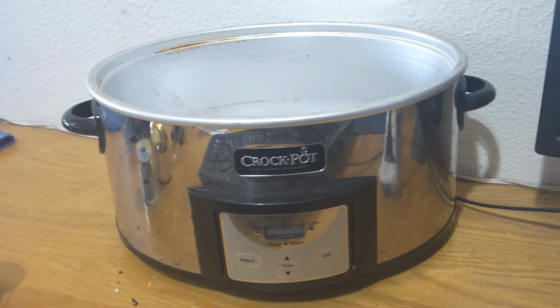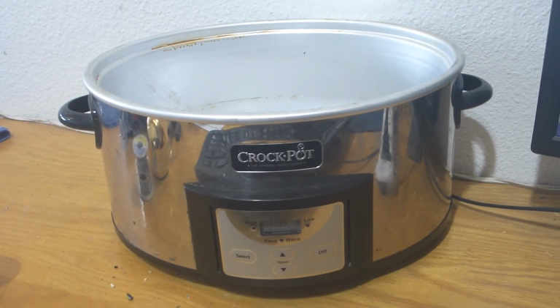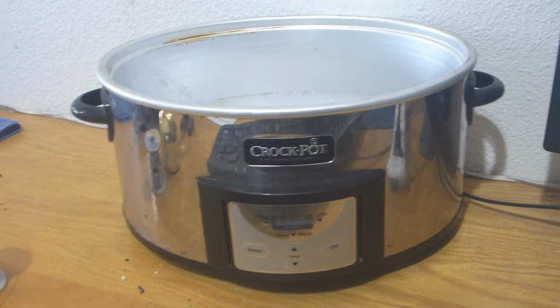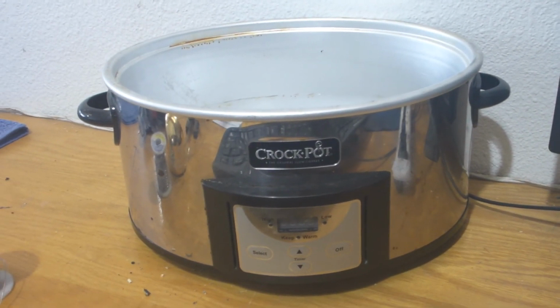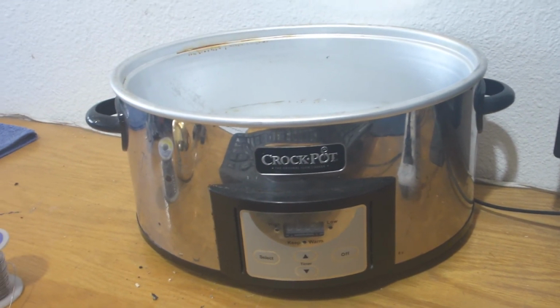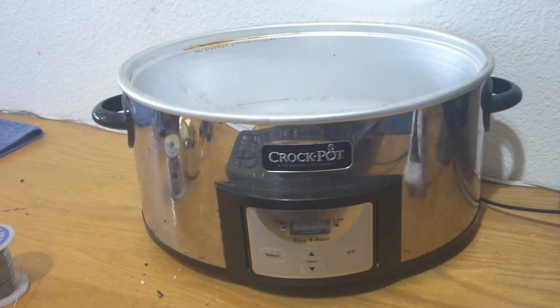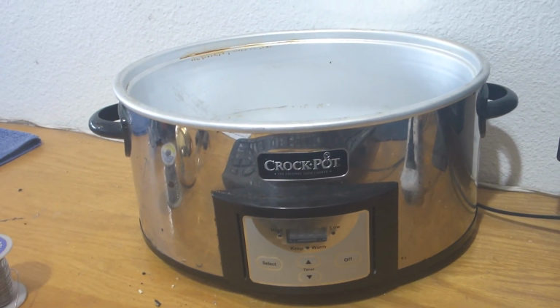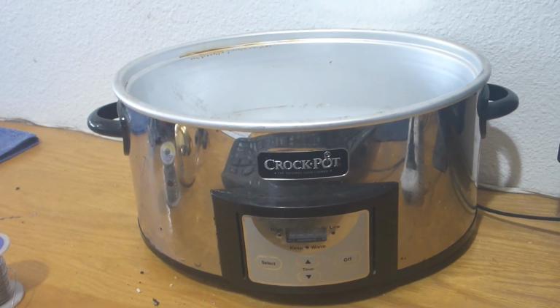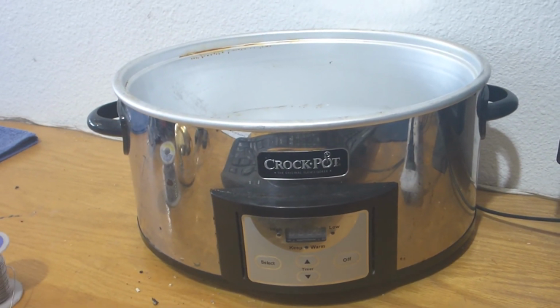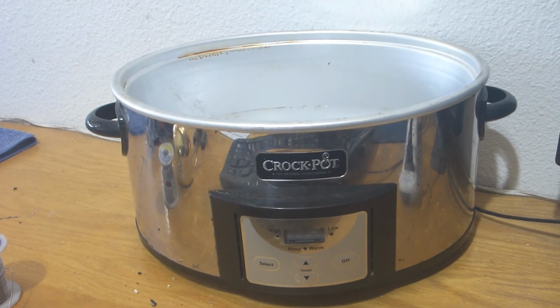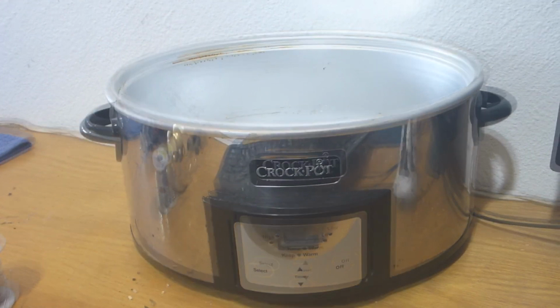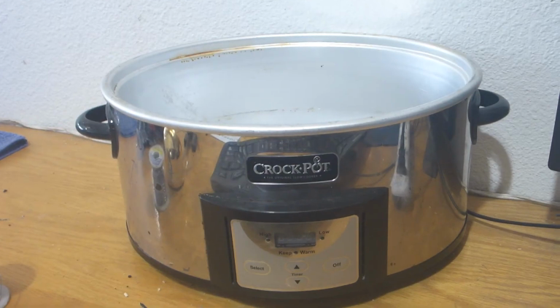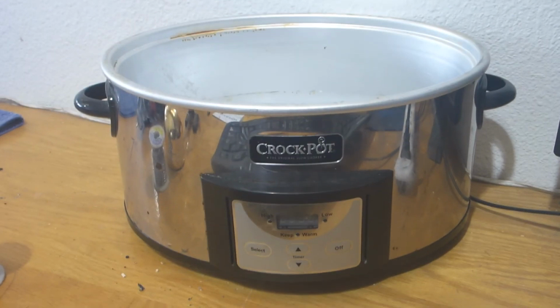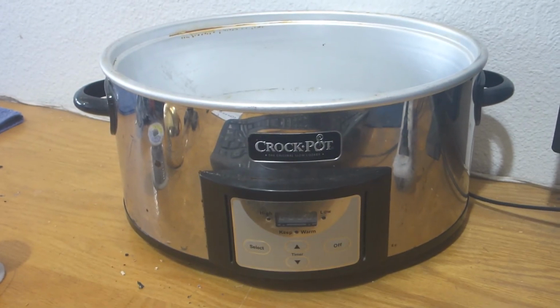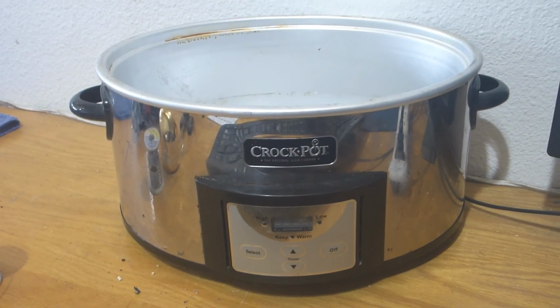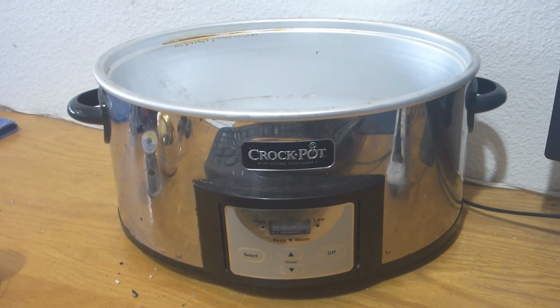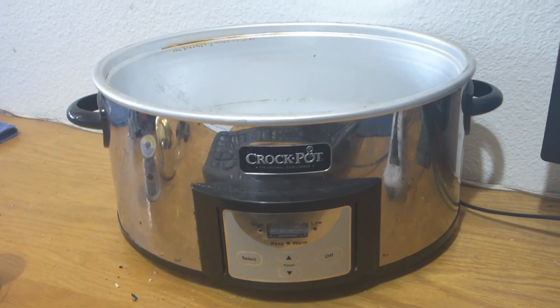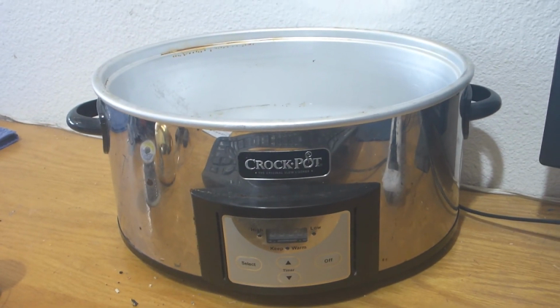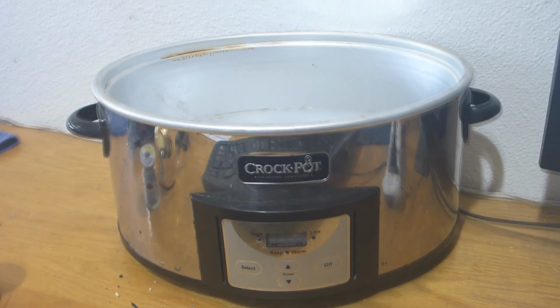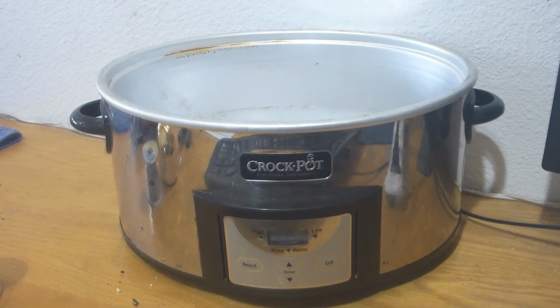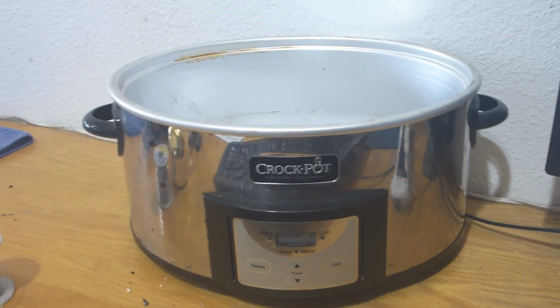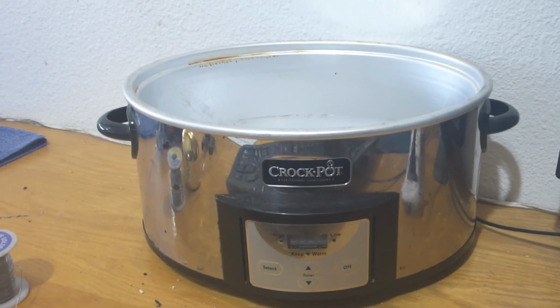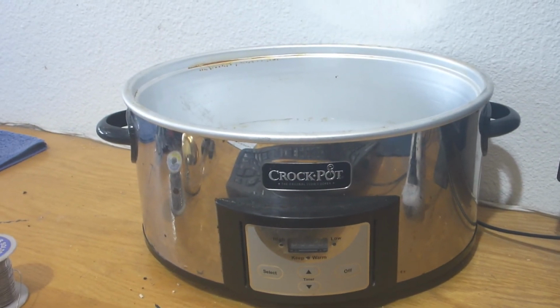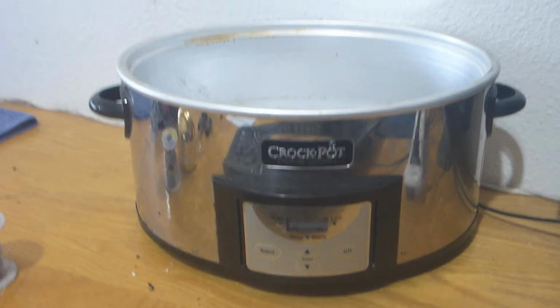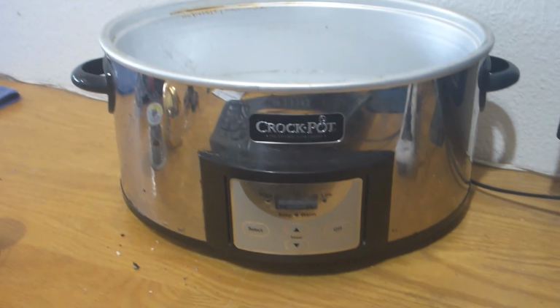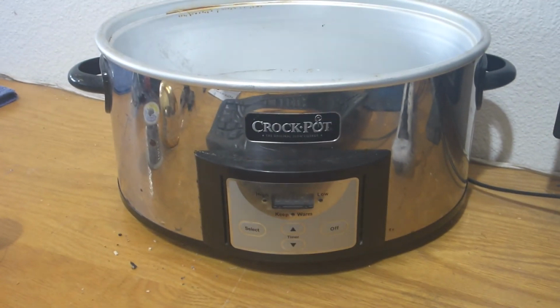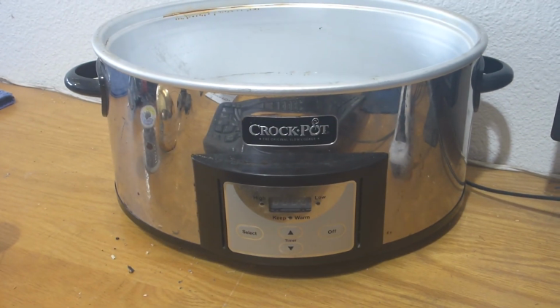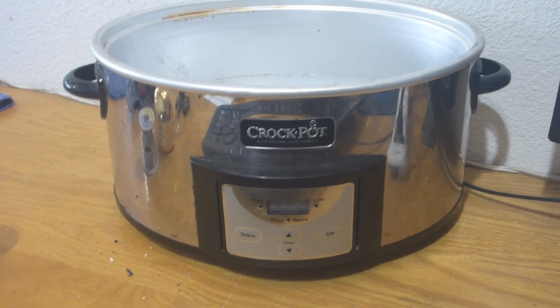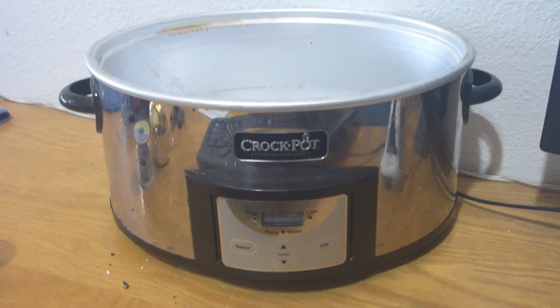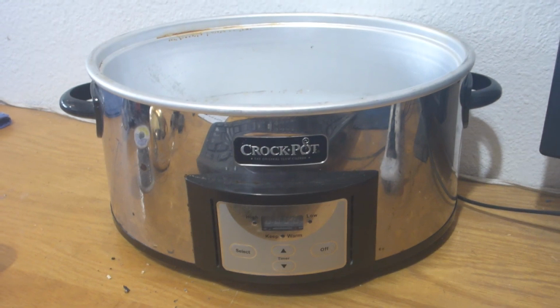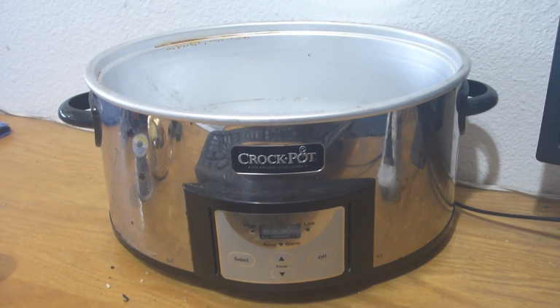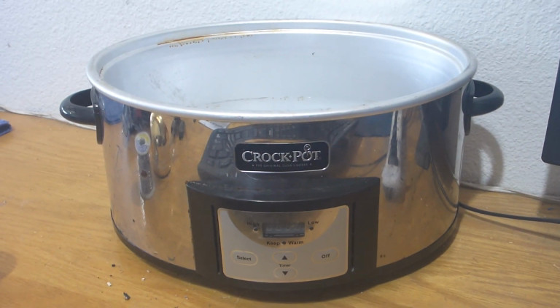Taking it apart, it practically falls apart once you remove those screws. You just watched me put it back together in under 10 minutes. Thank you so much for watching. Have yourselves a wonderful day and be good to each other.